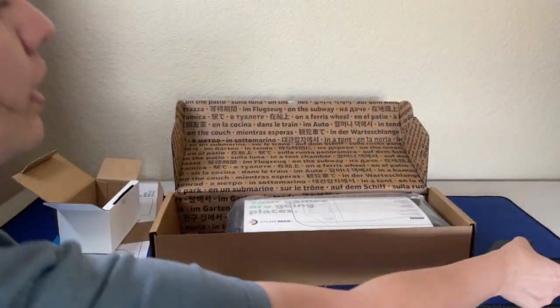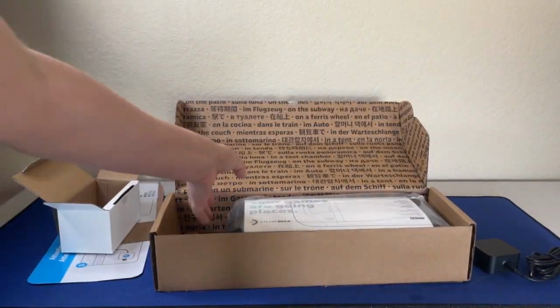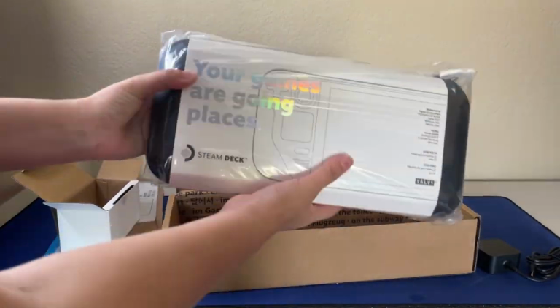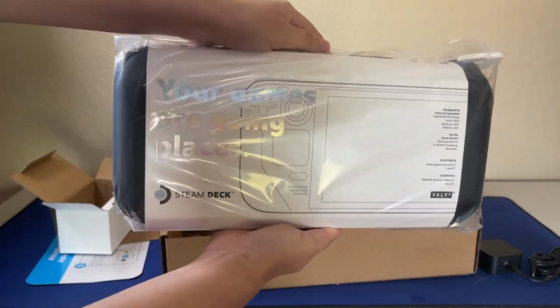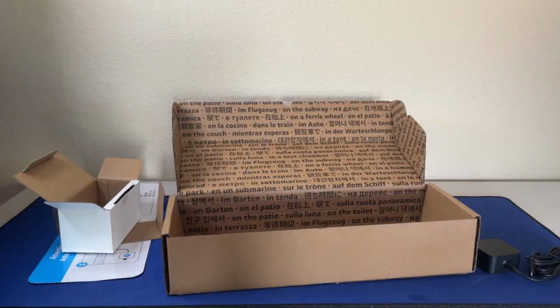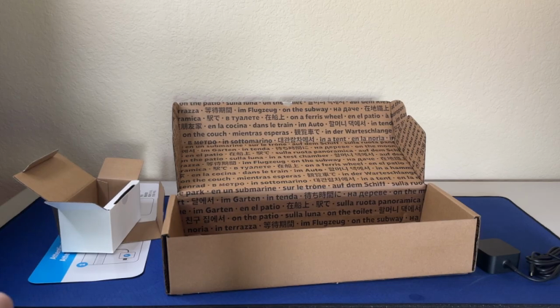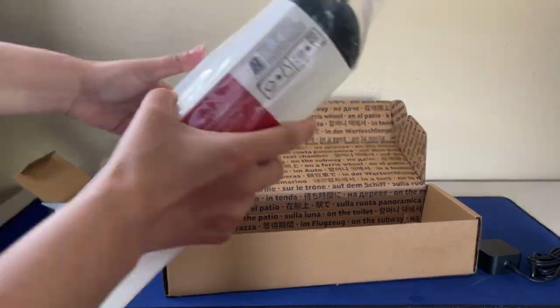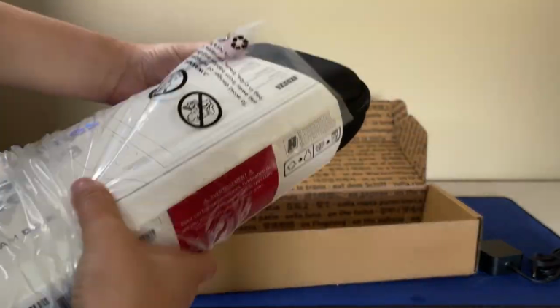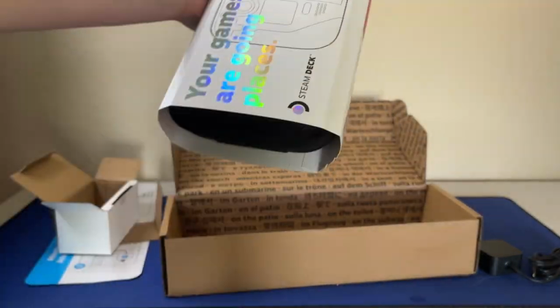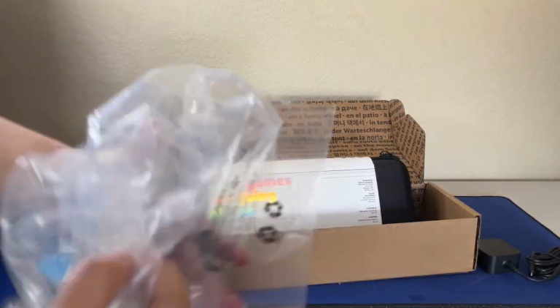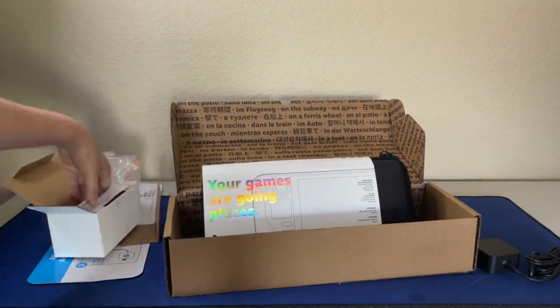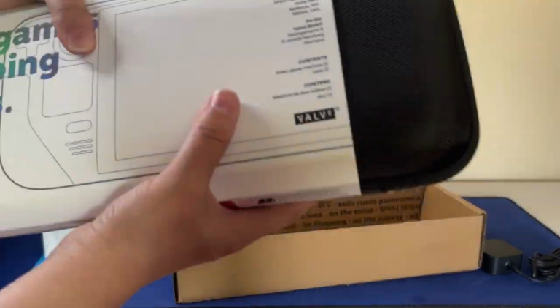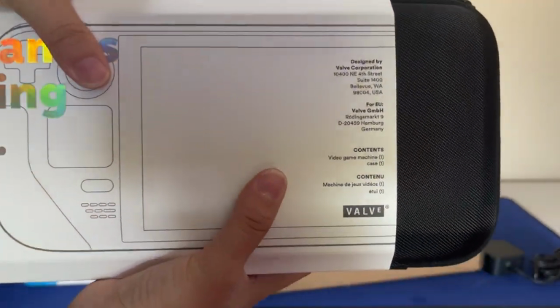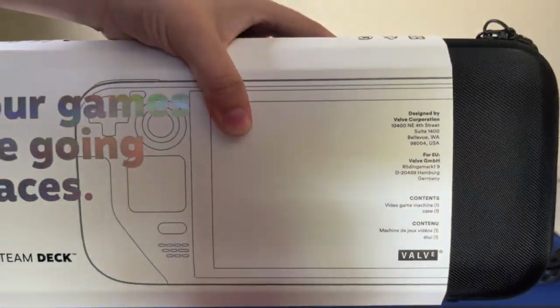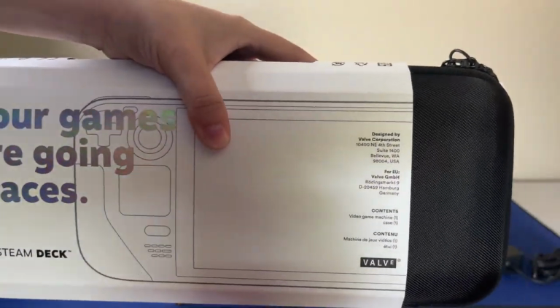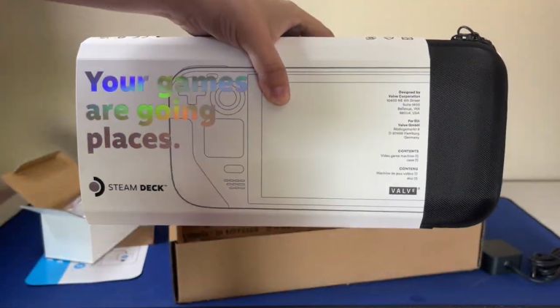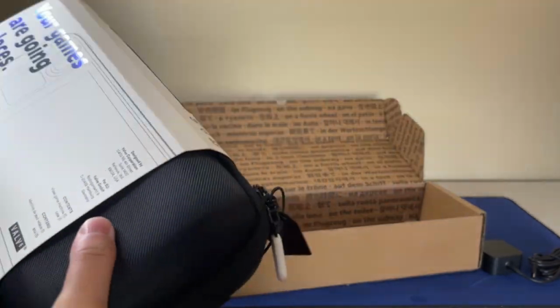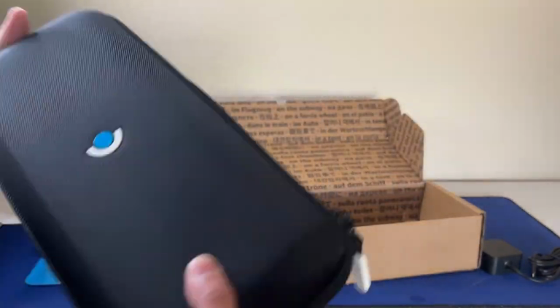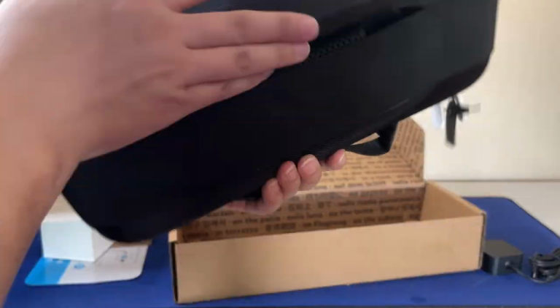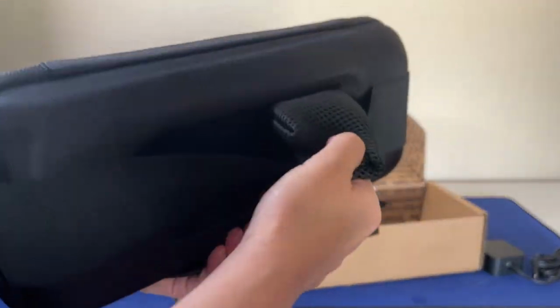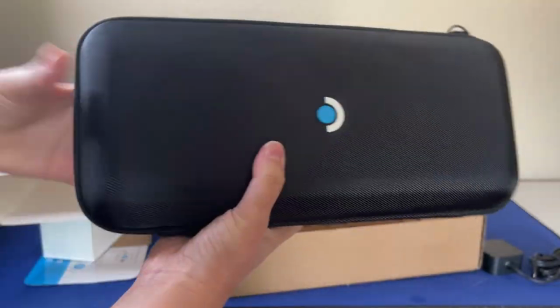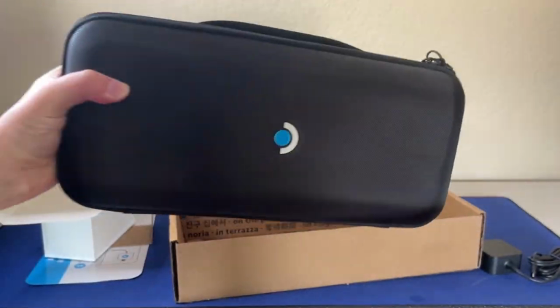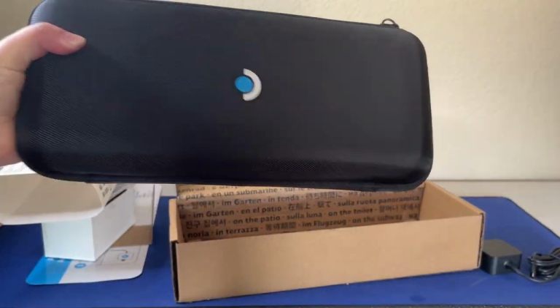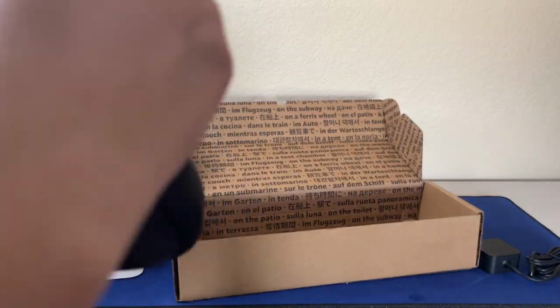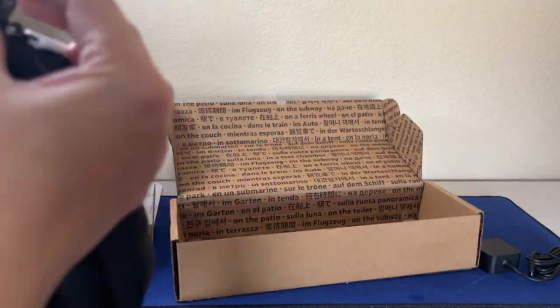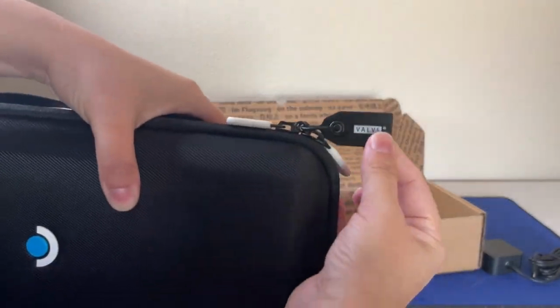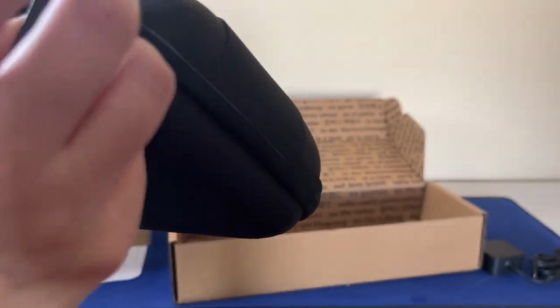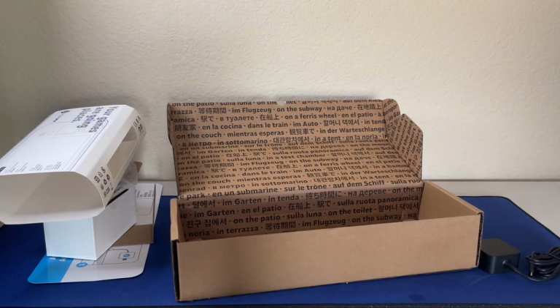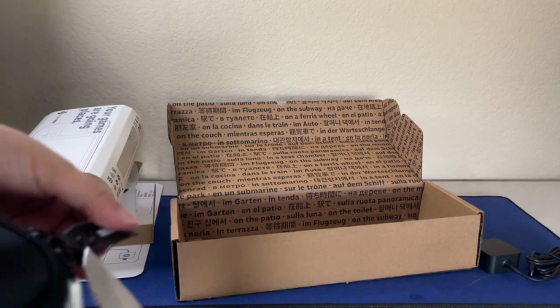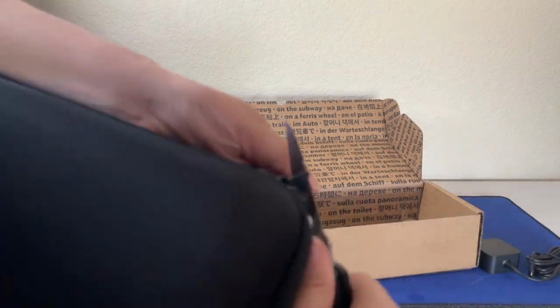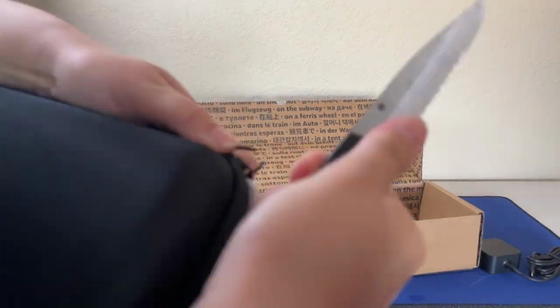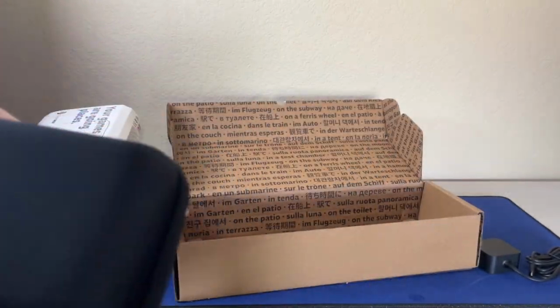Now the next thing we're going to do is grab our Steam Deck and the case, and we're going to go ahead and unwrap everything here. I think it's pretty cool that it came with a case. There's this little pouch in the back, but we're going to try to open this thing right here using our knife and pry it open.